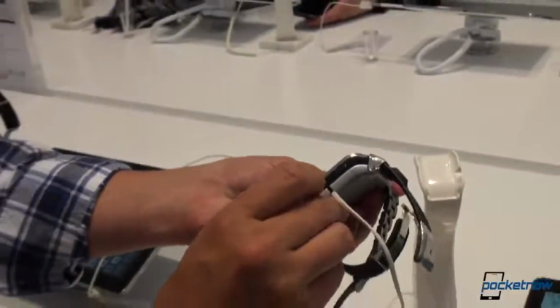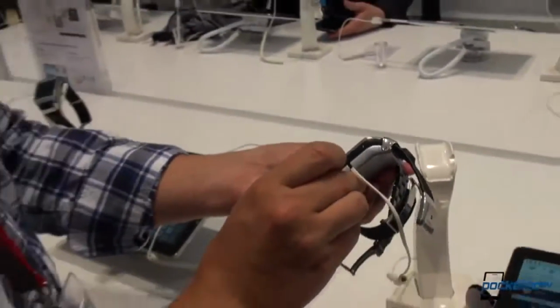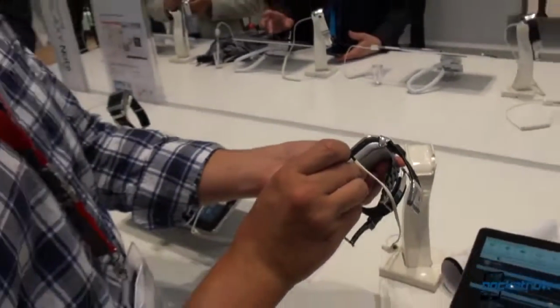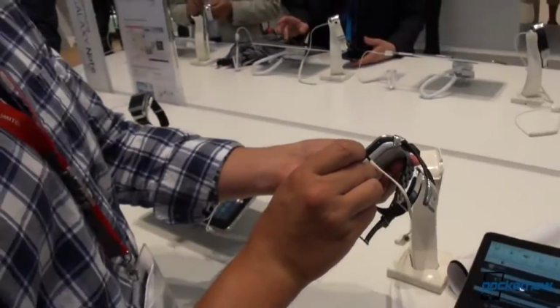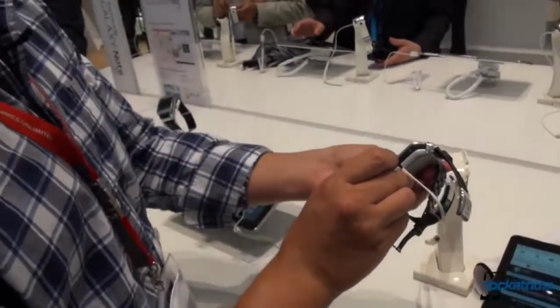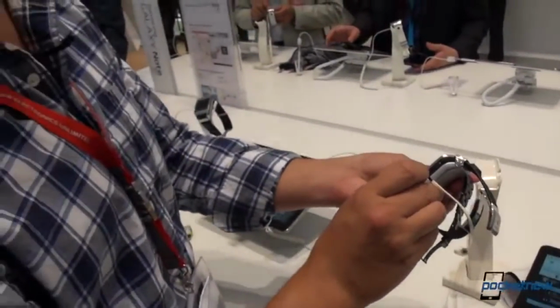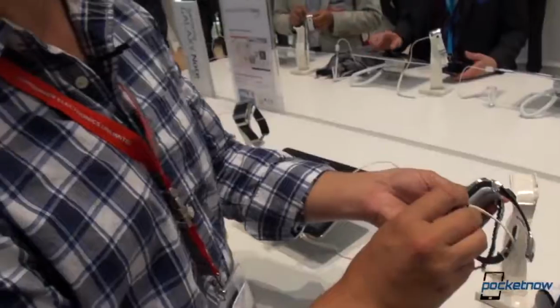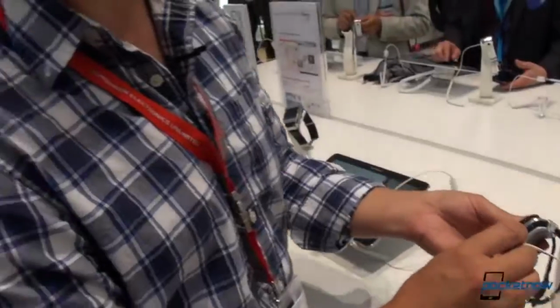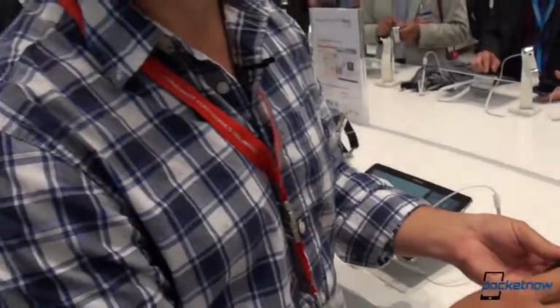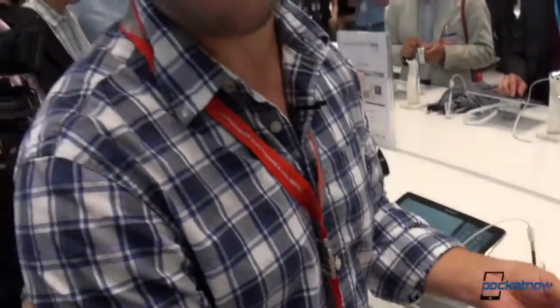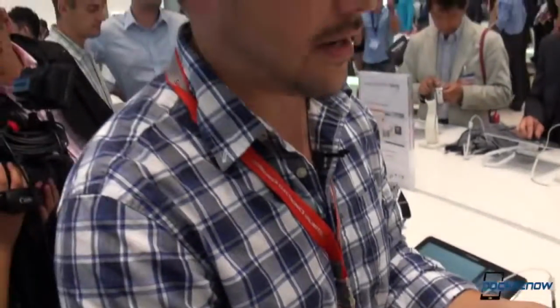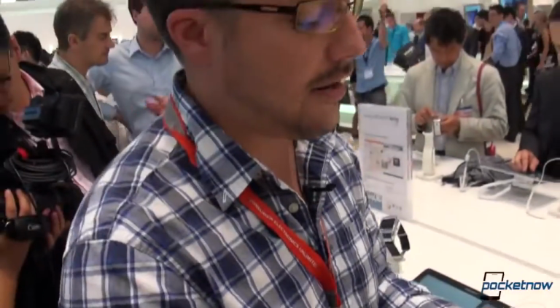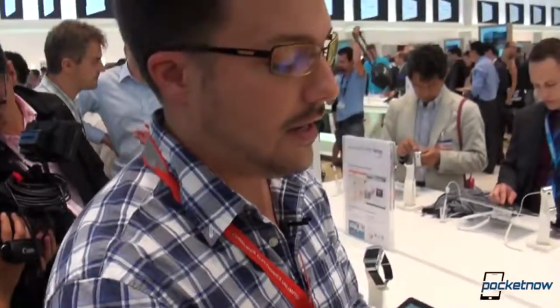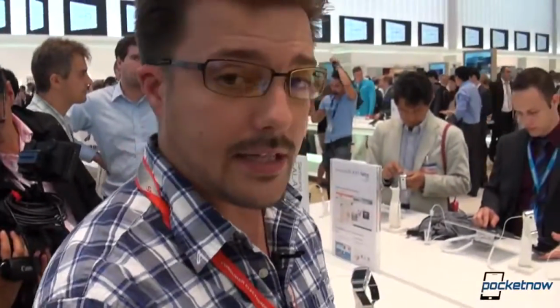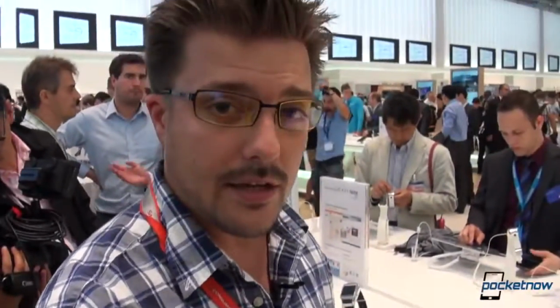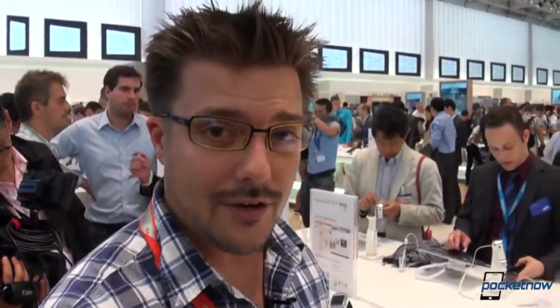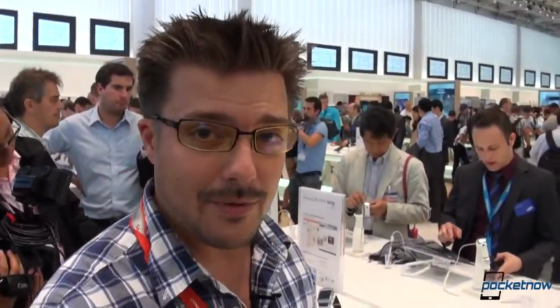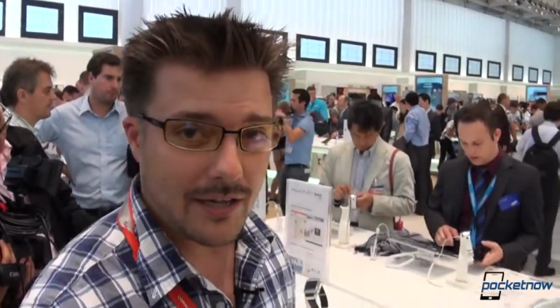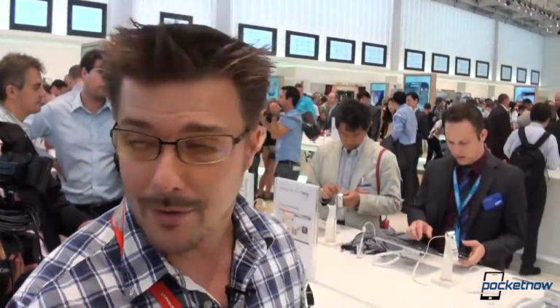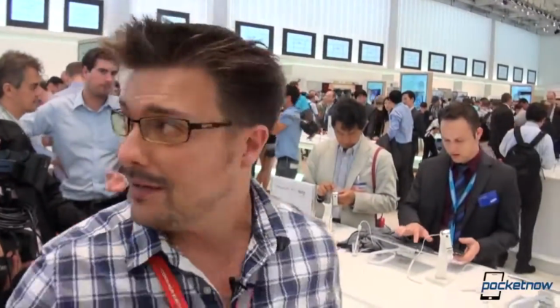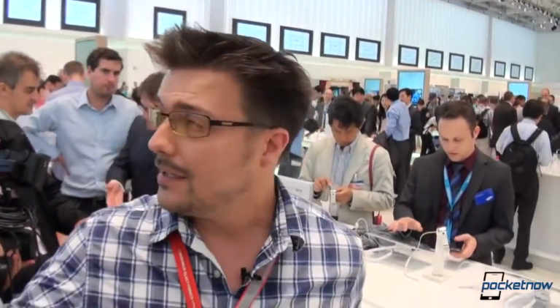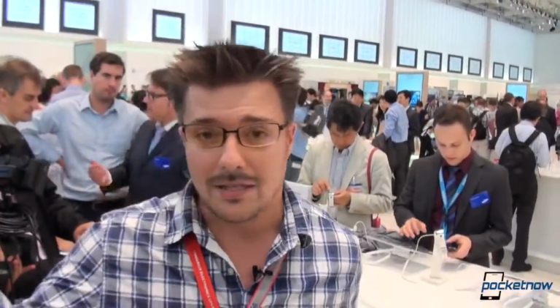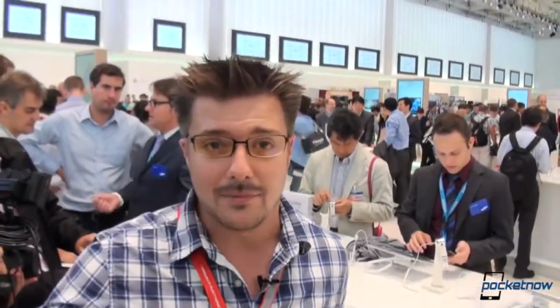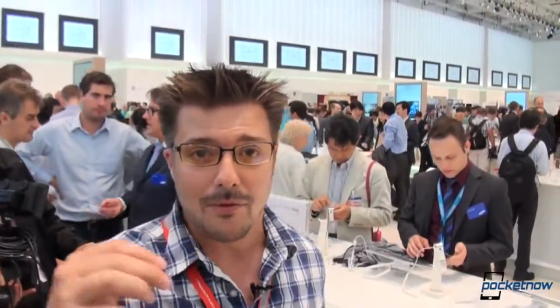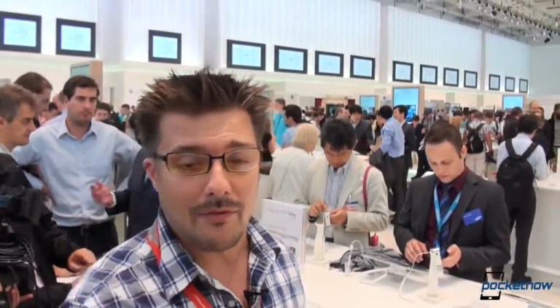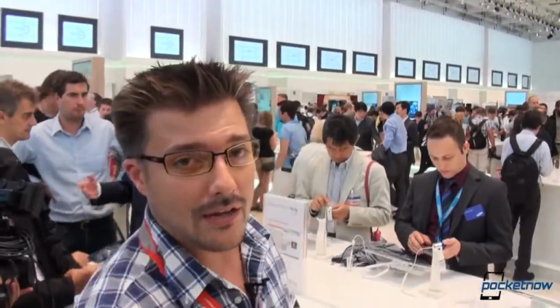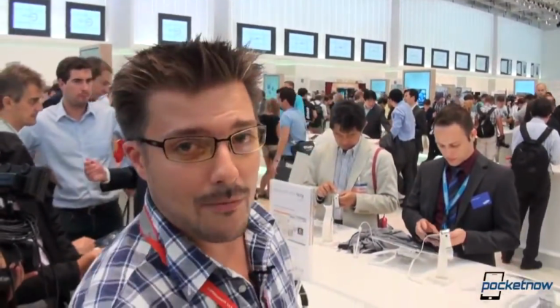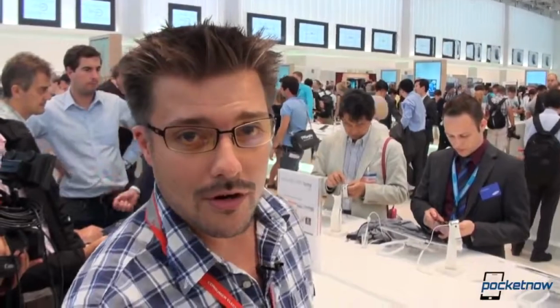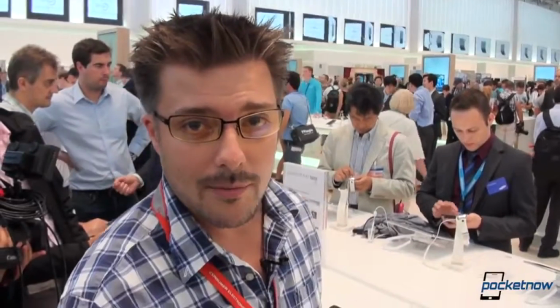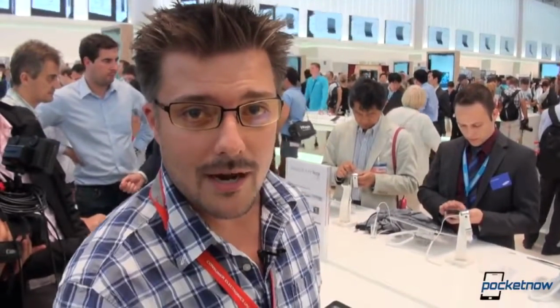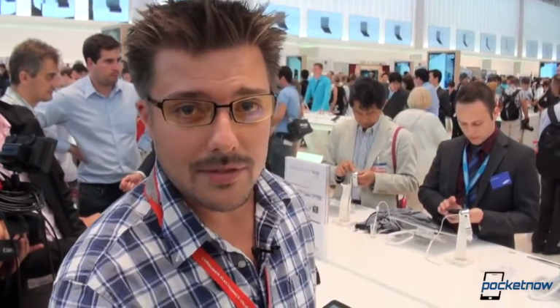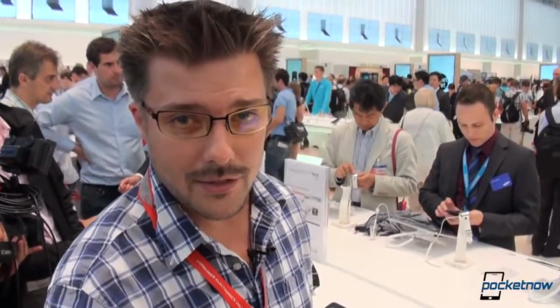For now, this has been Michael Fisher with Pocketnow. That's Anton Dinoj behind the camera — this is the Samsung booth, and we've got a lot more coming up. Stay tuned.